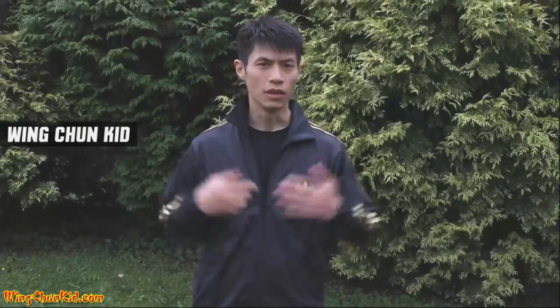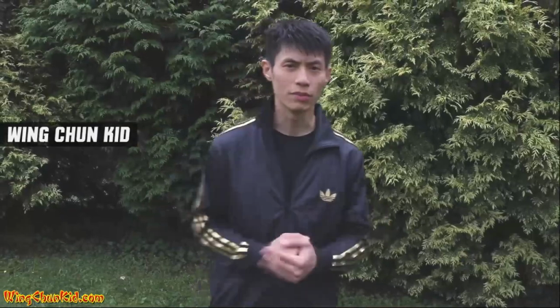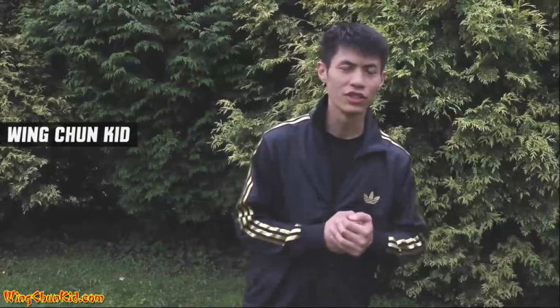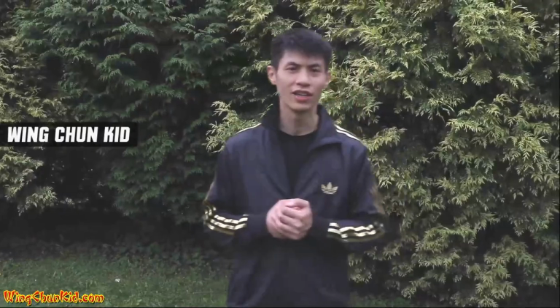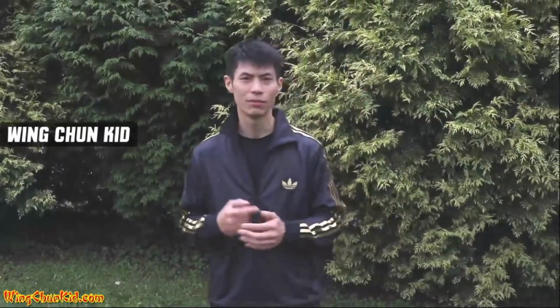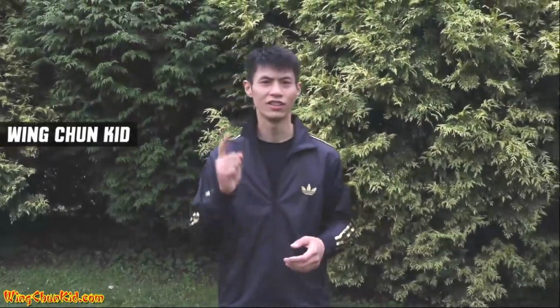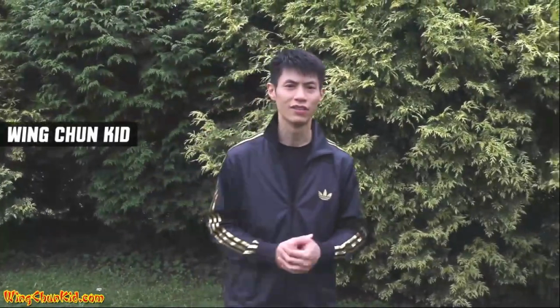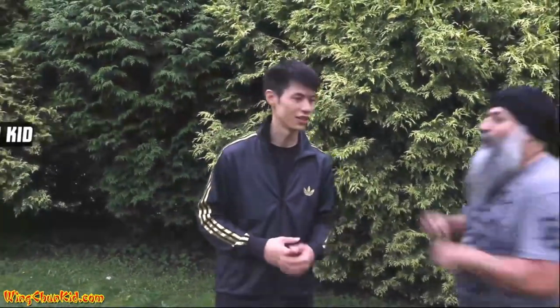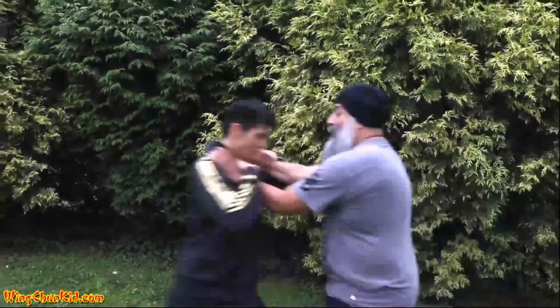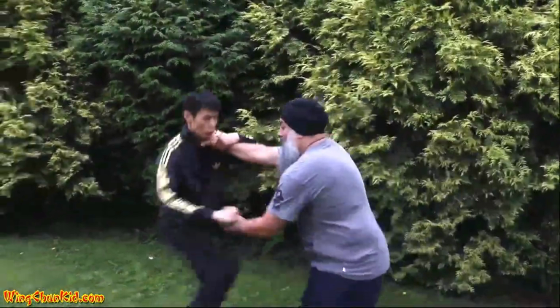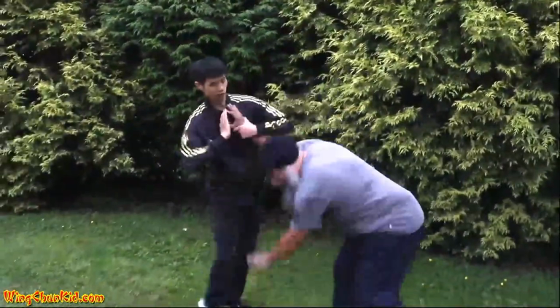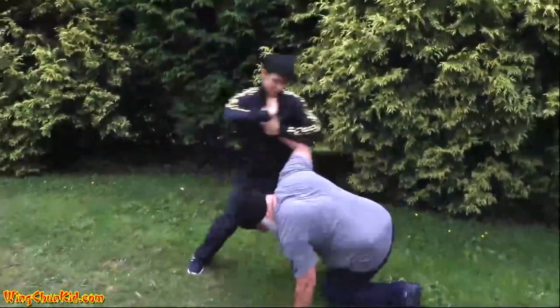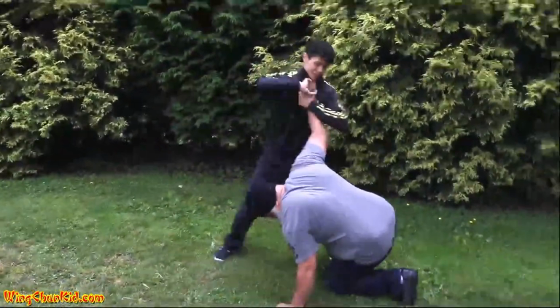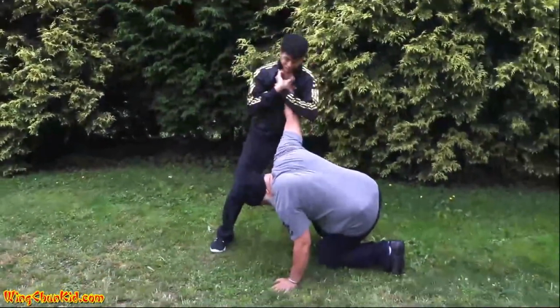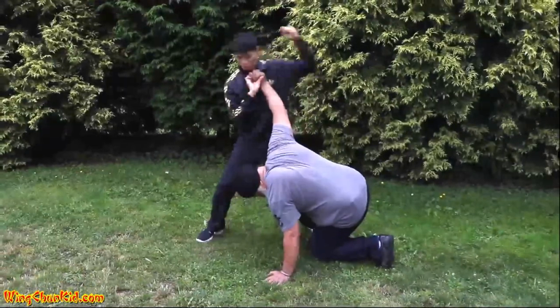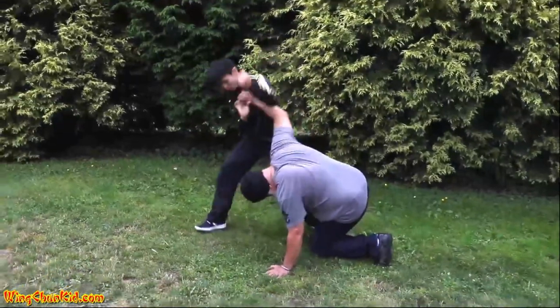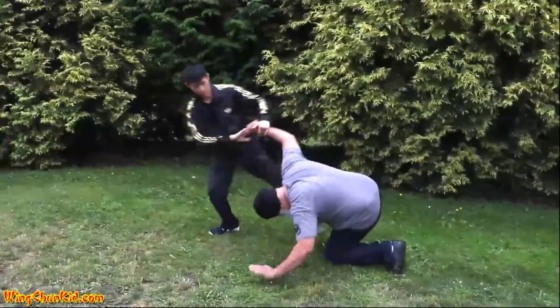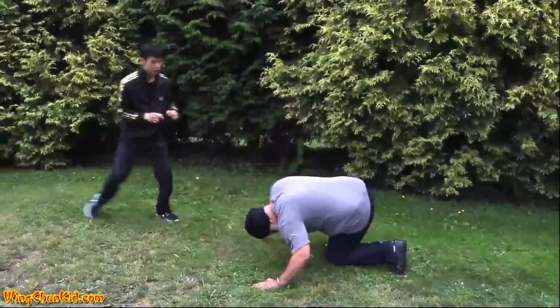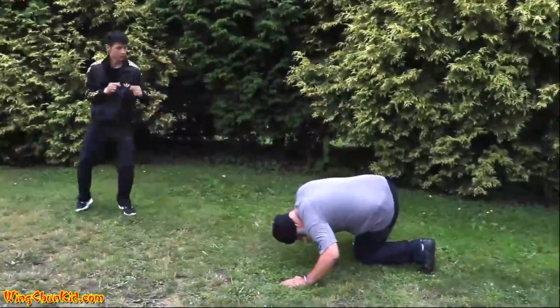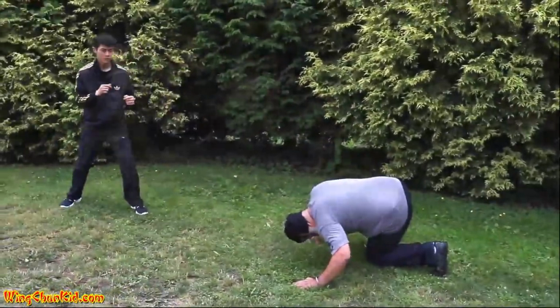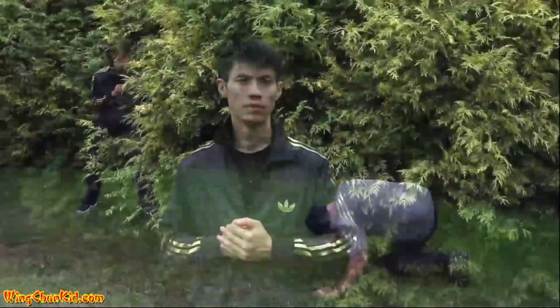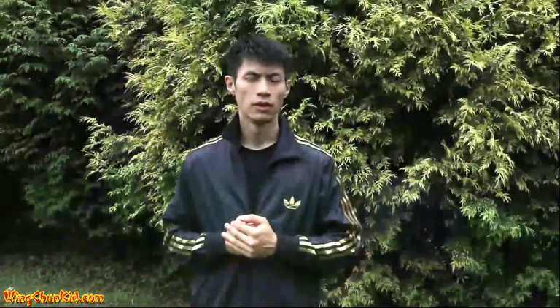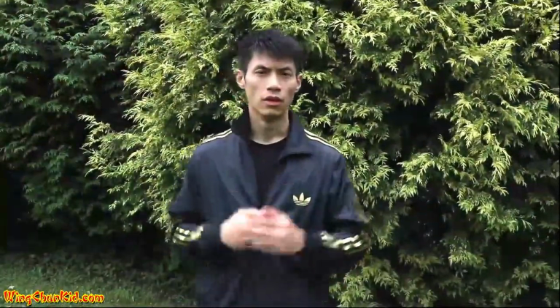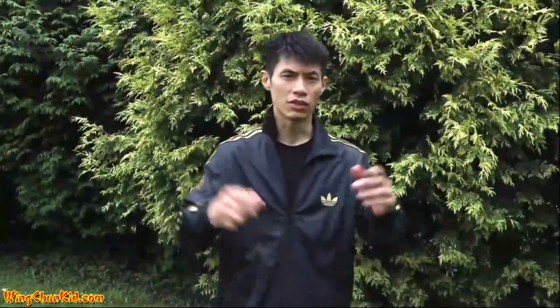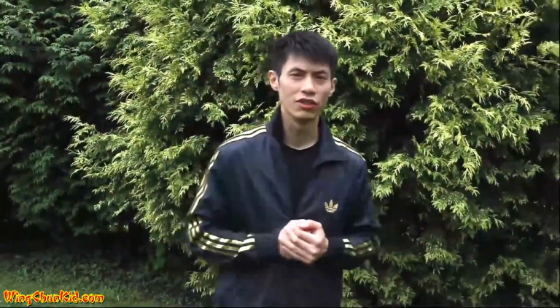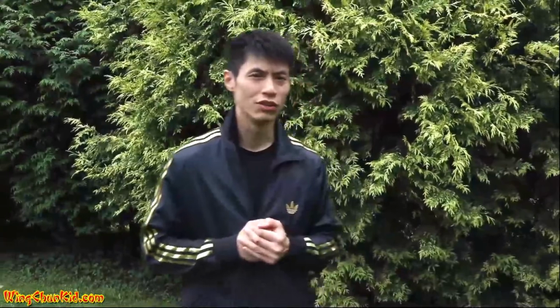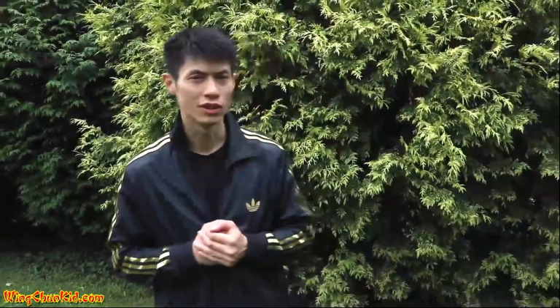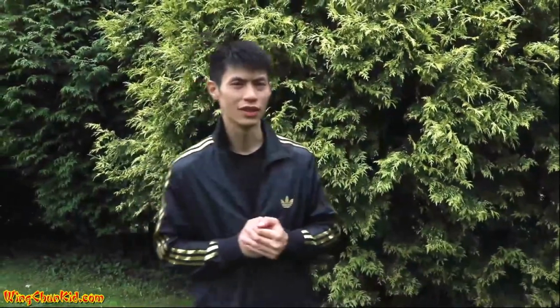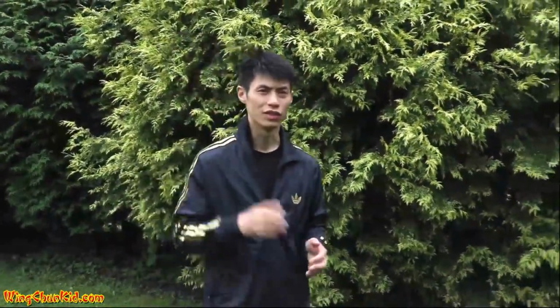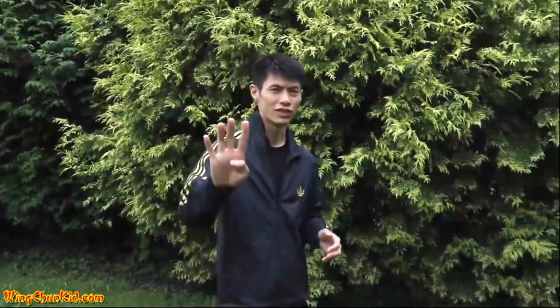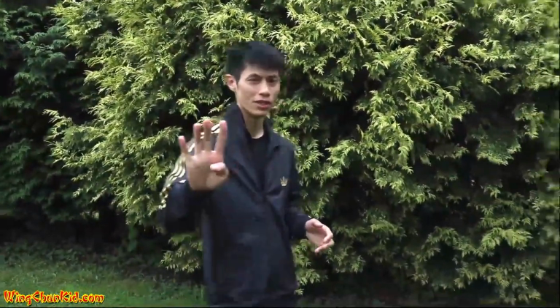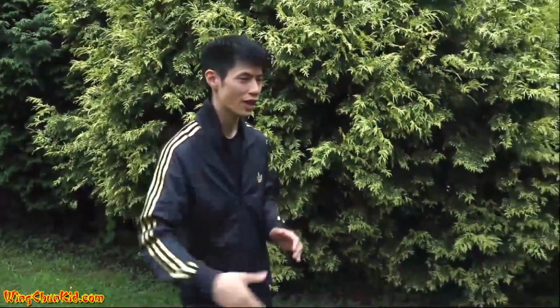Hey, what's up, it's the Wing Chun Kid, and today I'm going to show you how to defend yourself against a choke. Okay, so let's show you how to do just what I did. There are four steps — let's break it down.